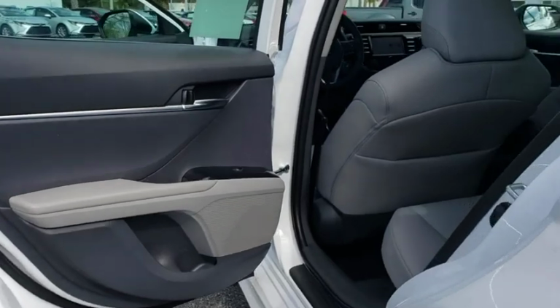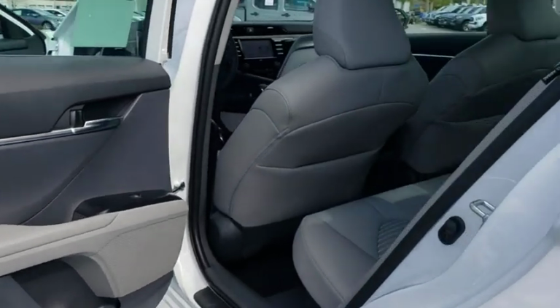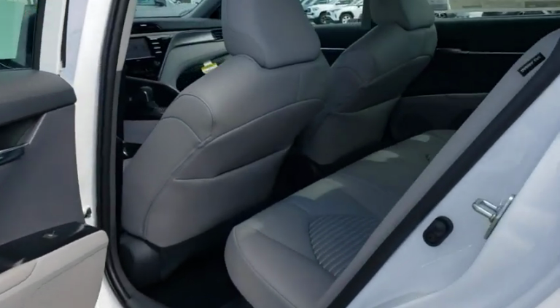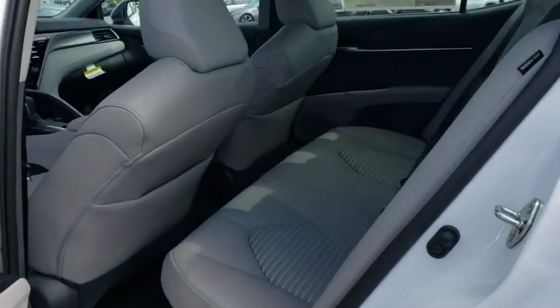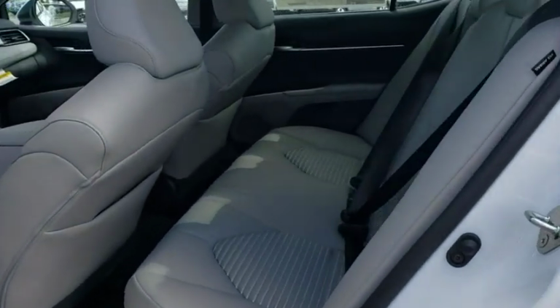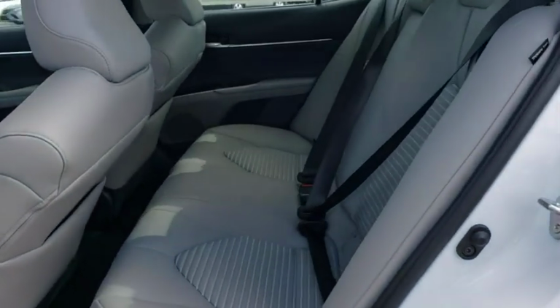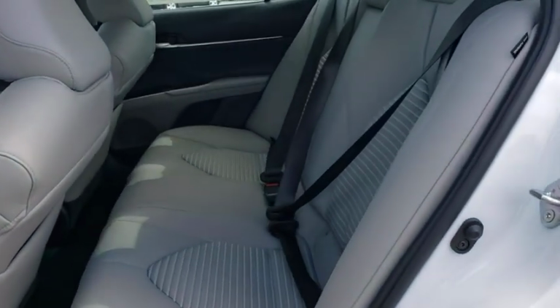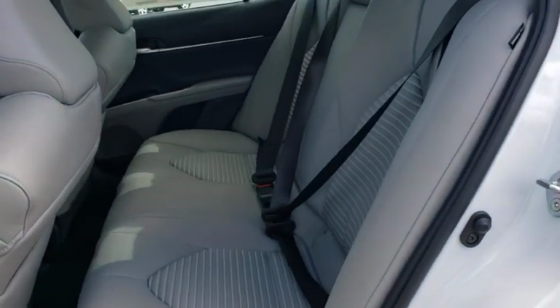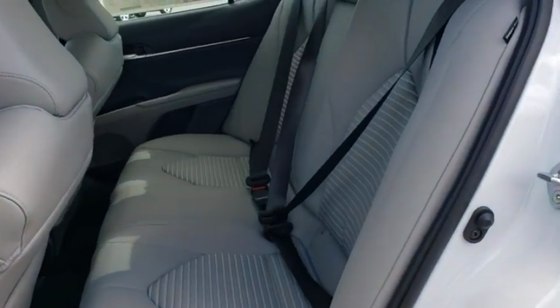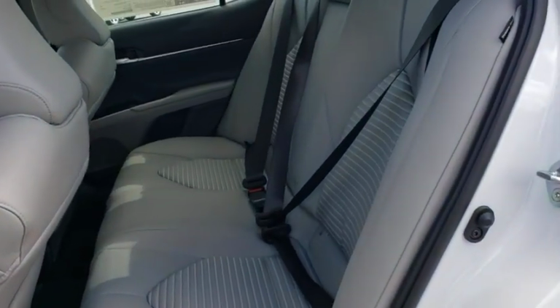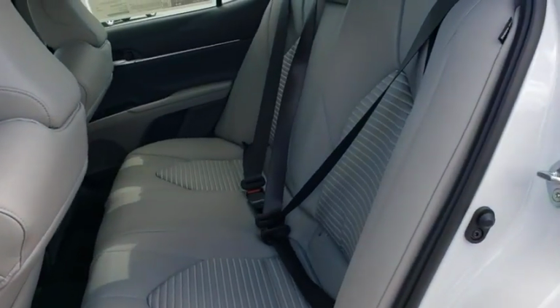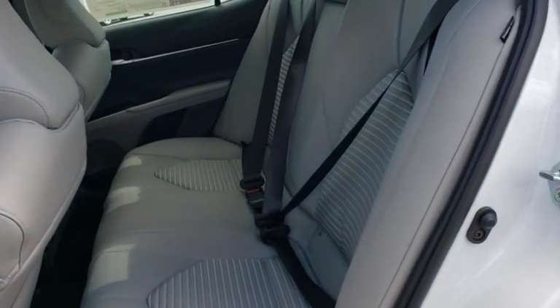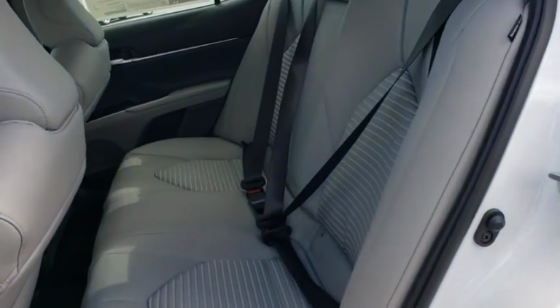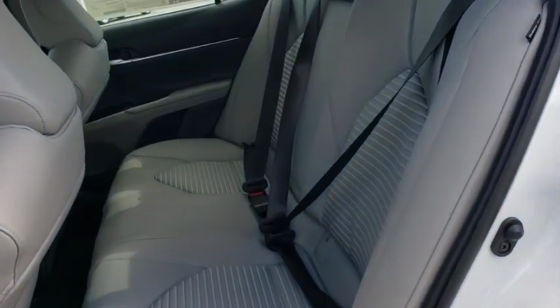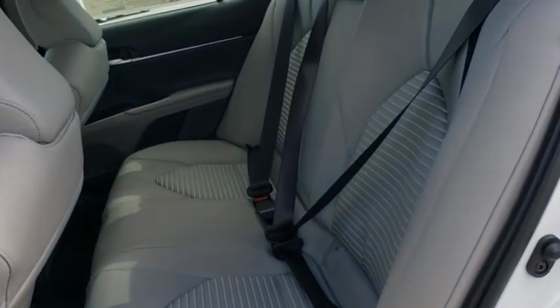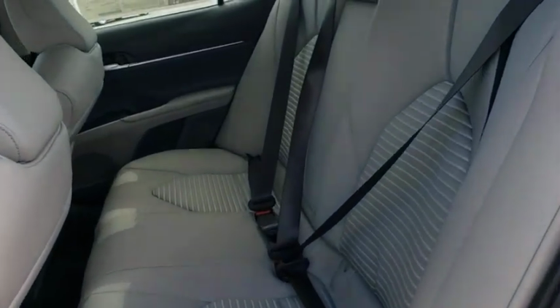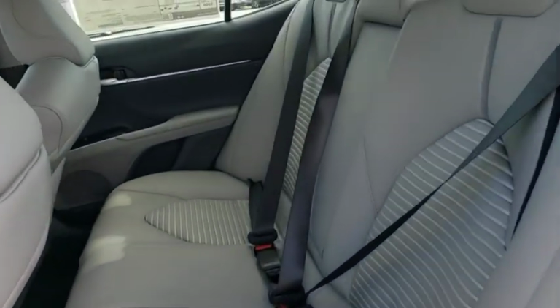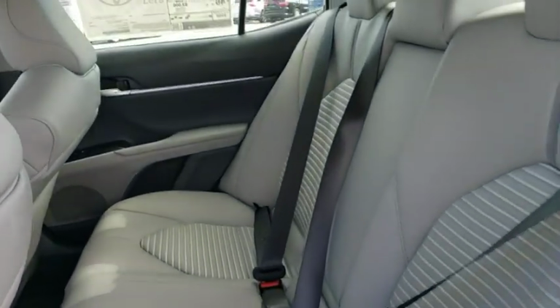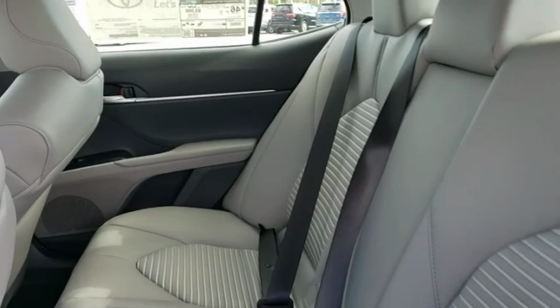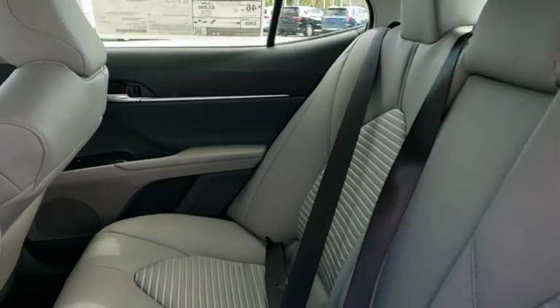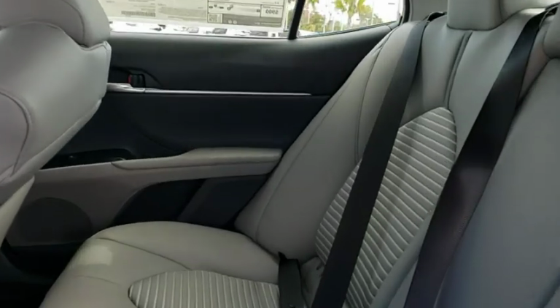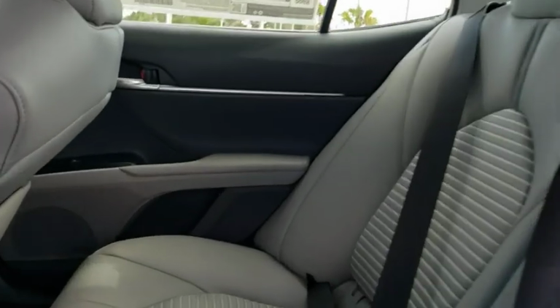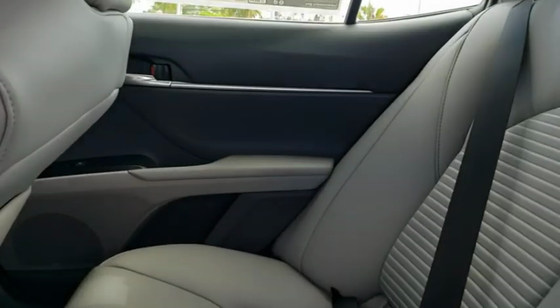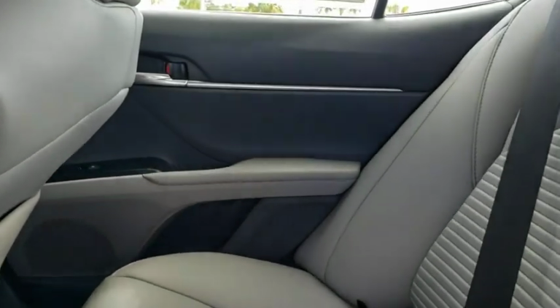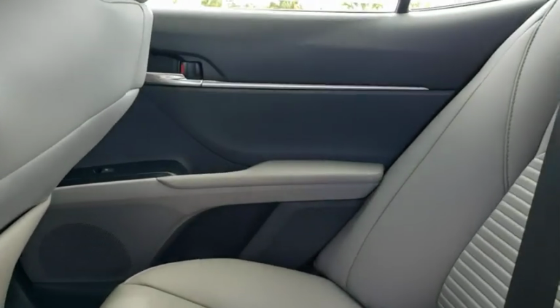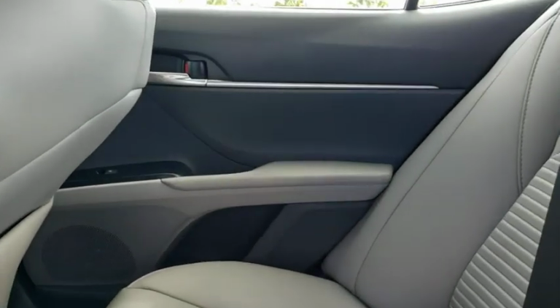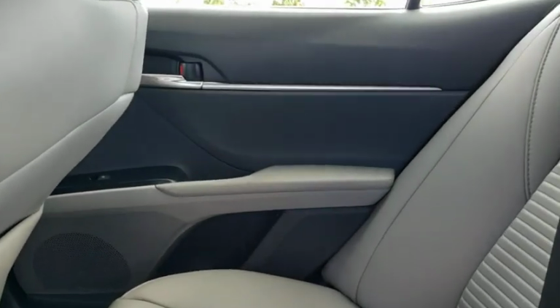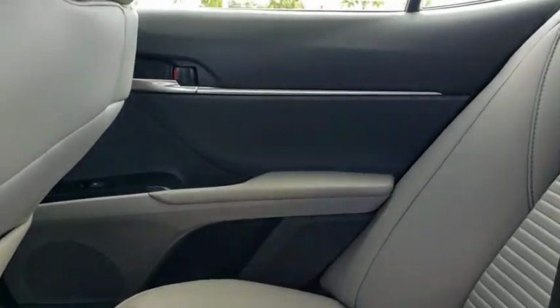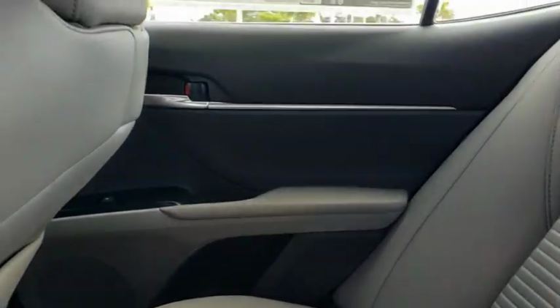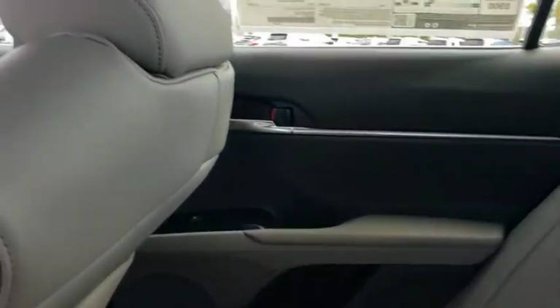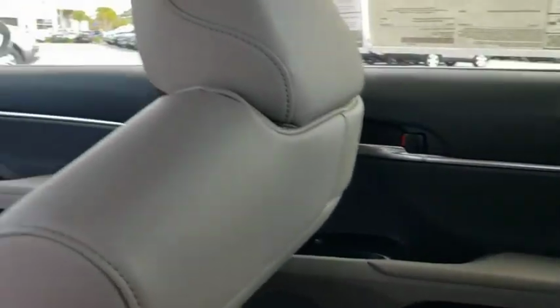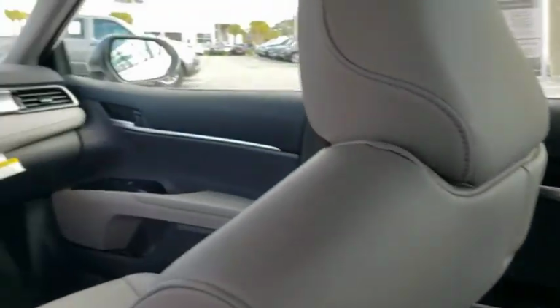Front bucket seats, front reading lamps, tilt steering wheel, driver vanity mirror, and power driver's seat. Wouldn't you look great in this vehicle? Stop in today and see for yourself.